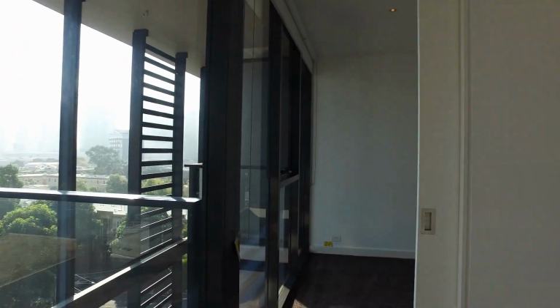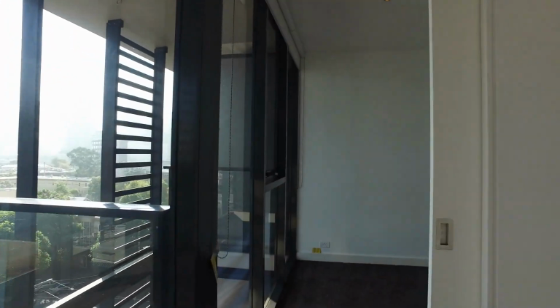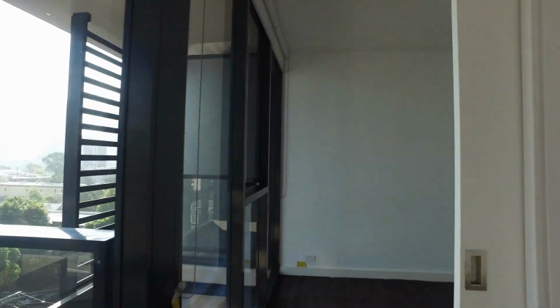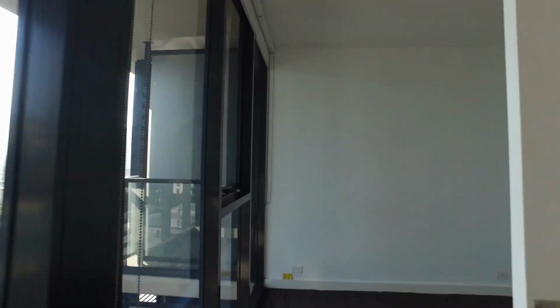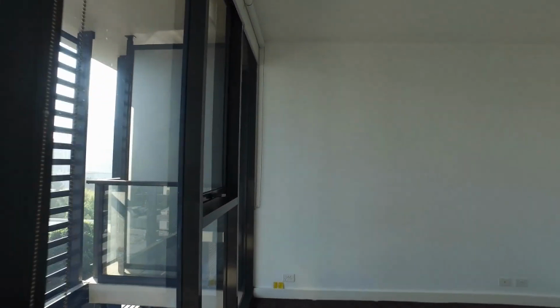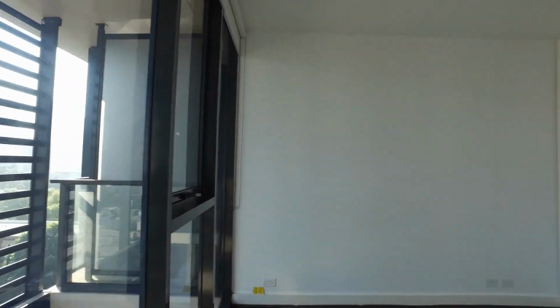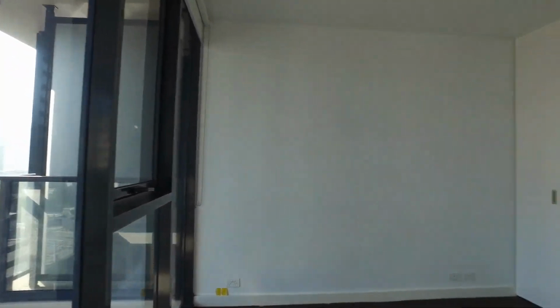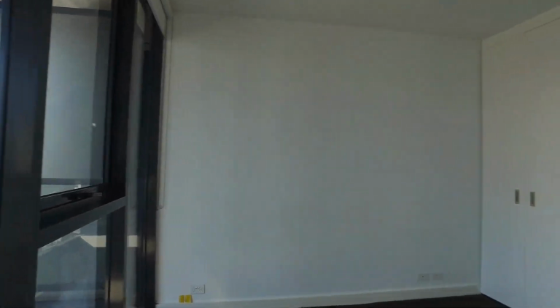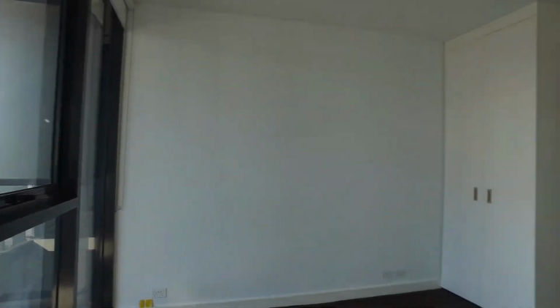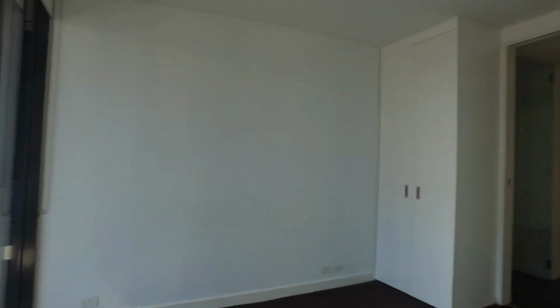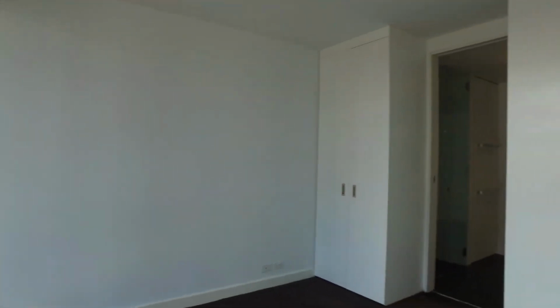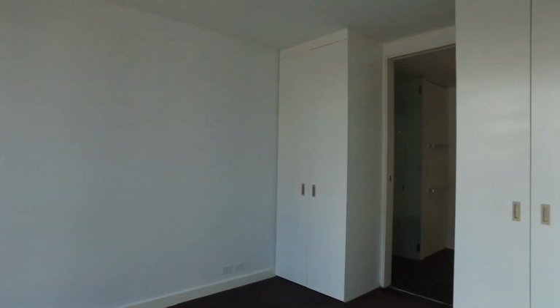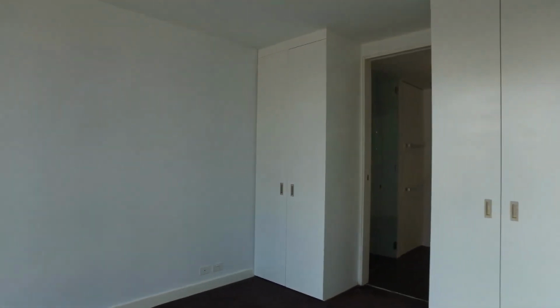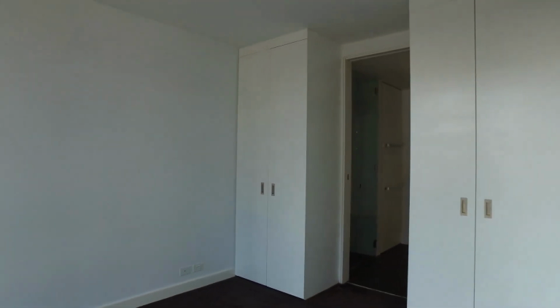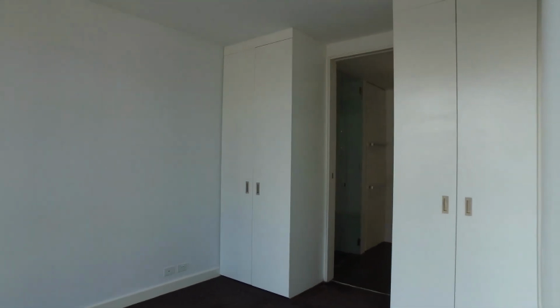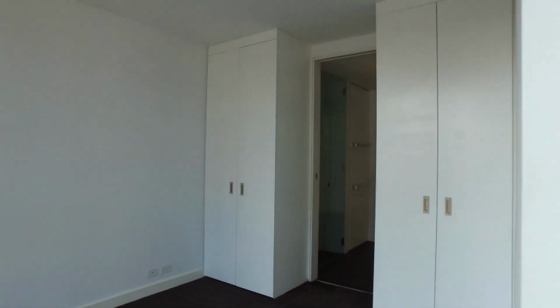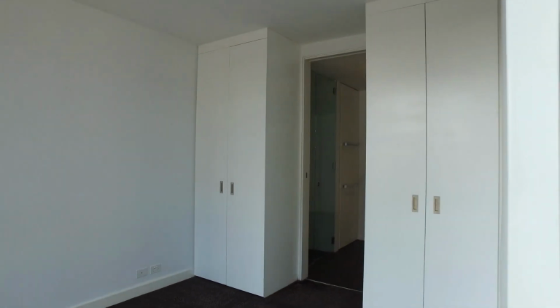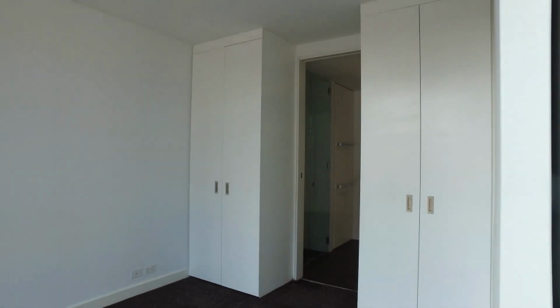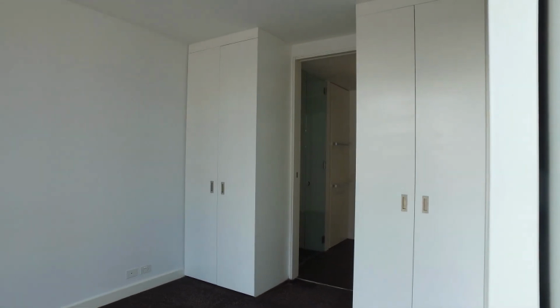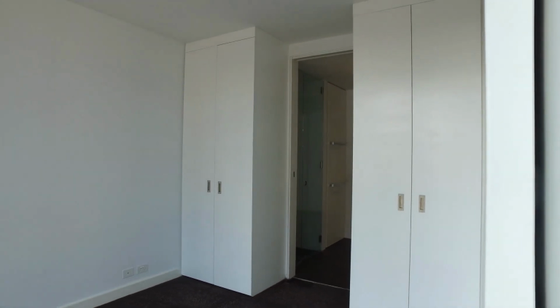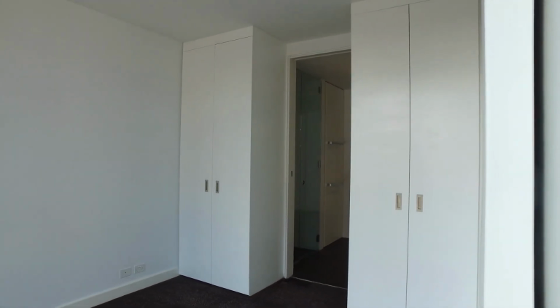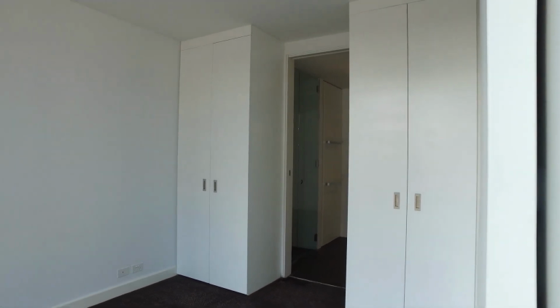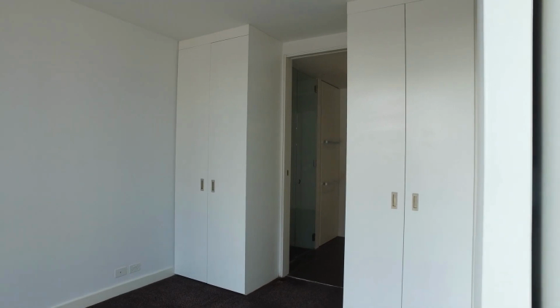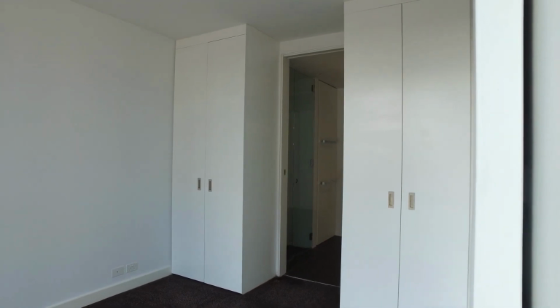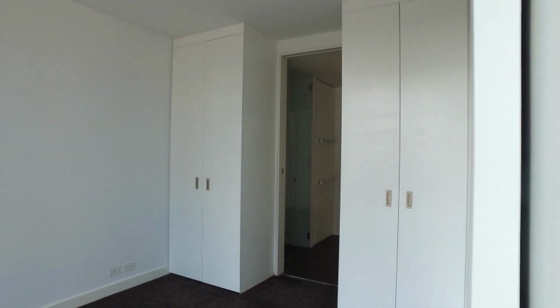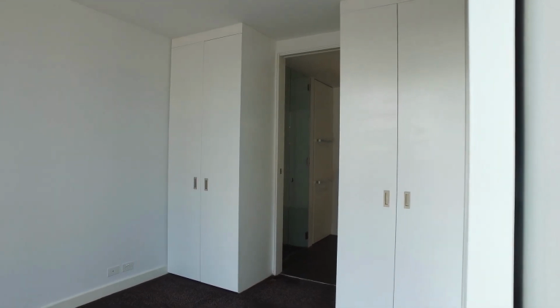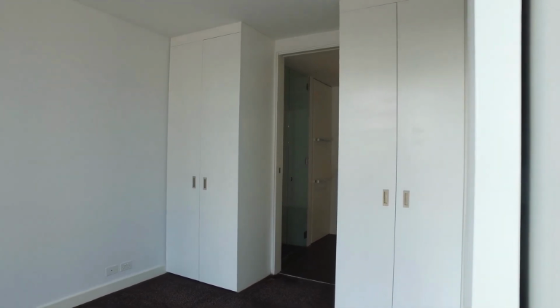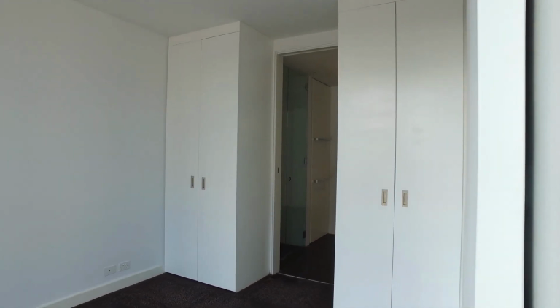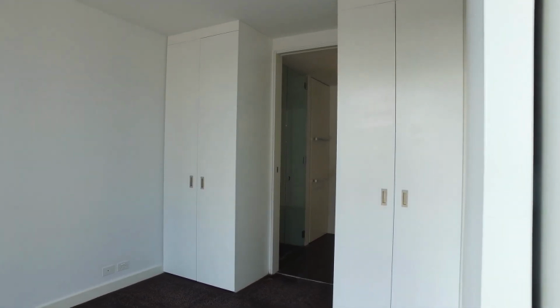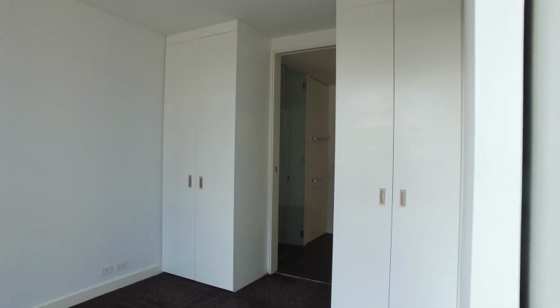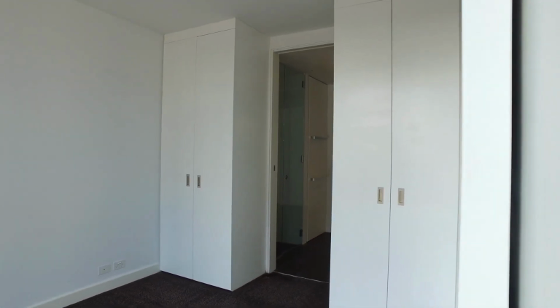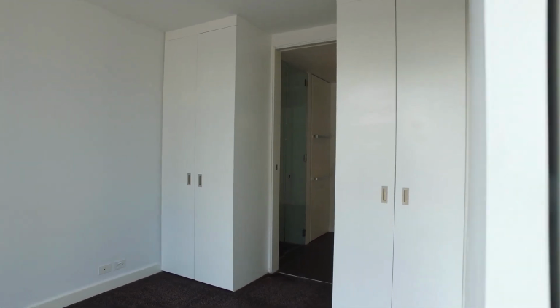Straight through here is our main bedroom. Decent size for a double bed and bedside tables, and you've also got your wardrobes there for extra space as well.